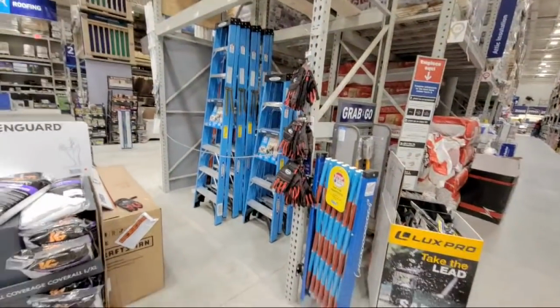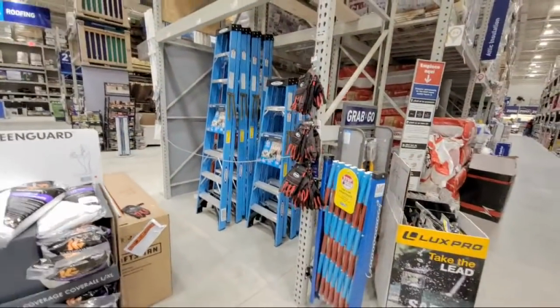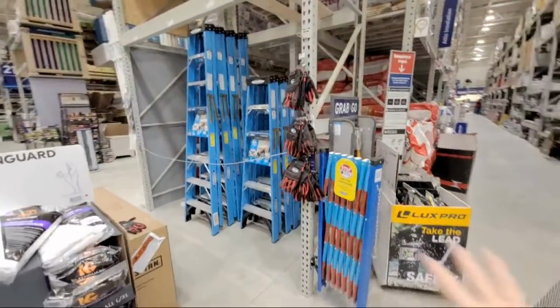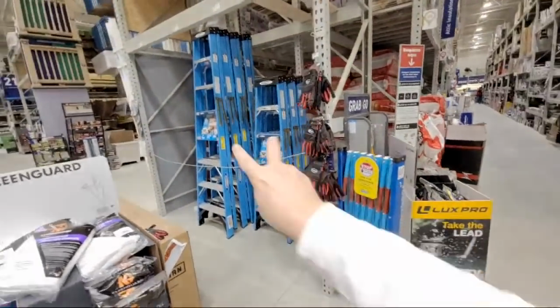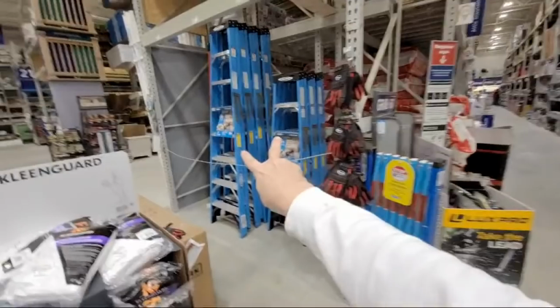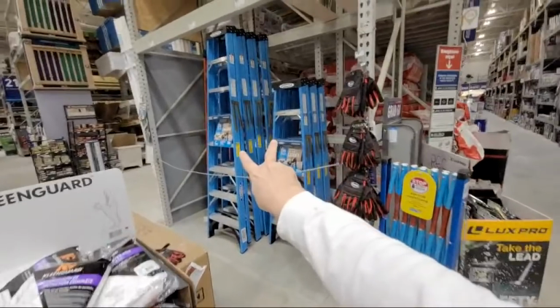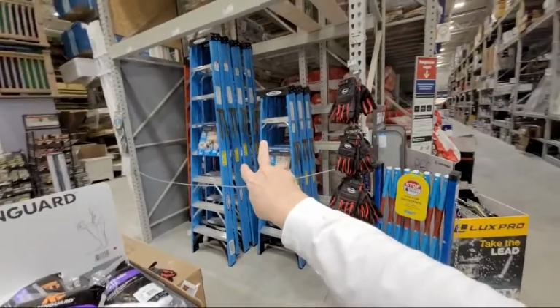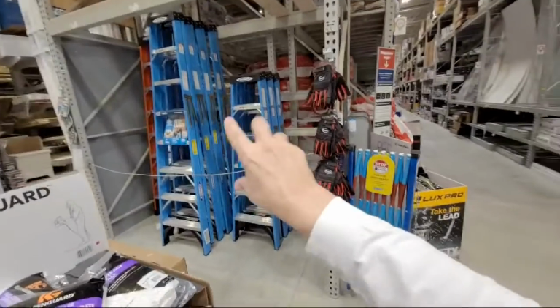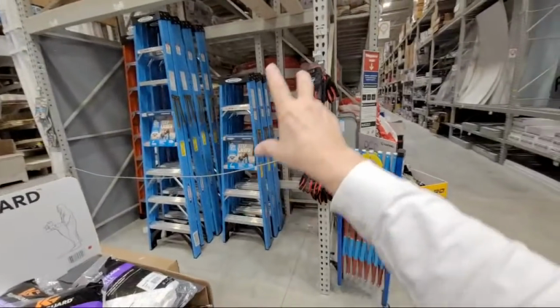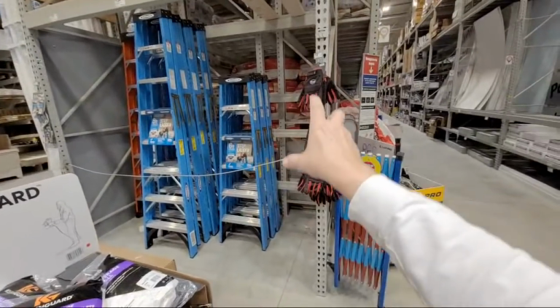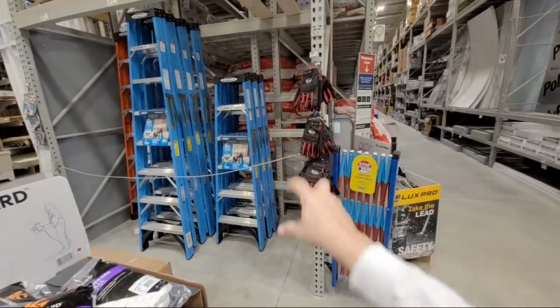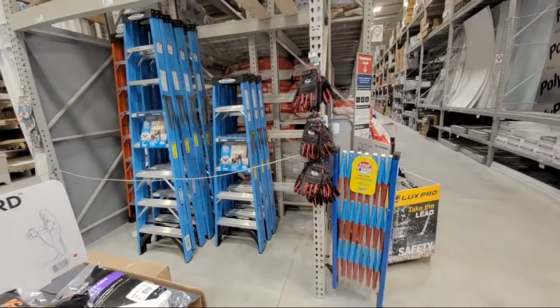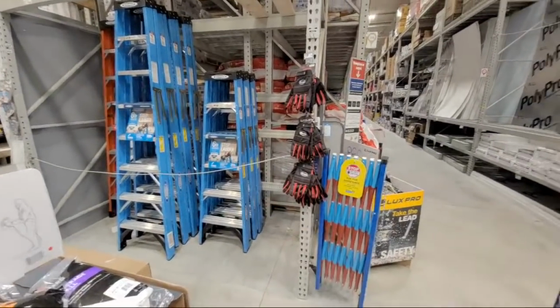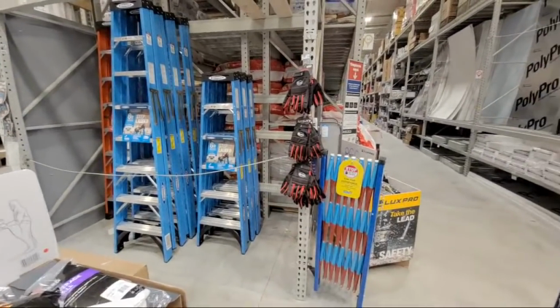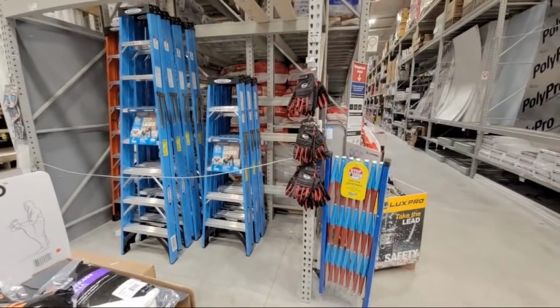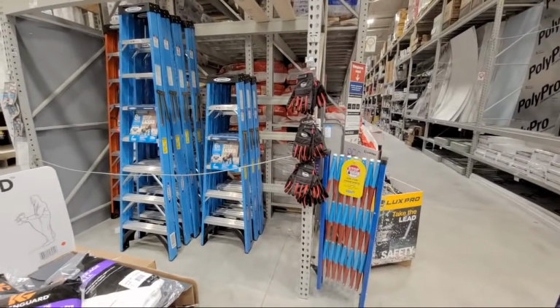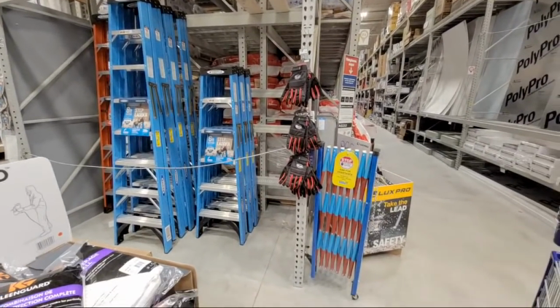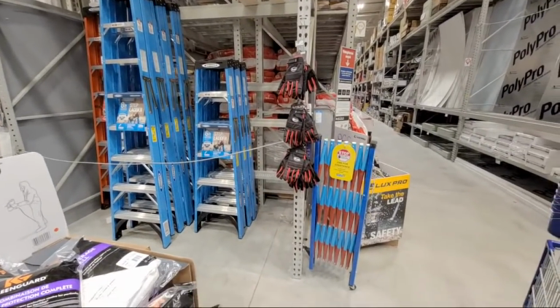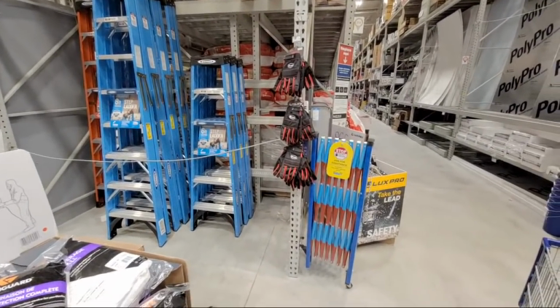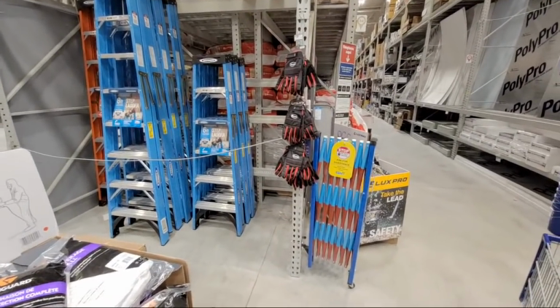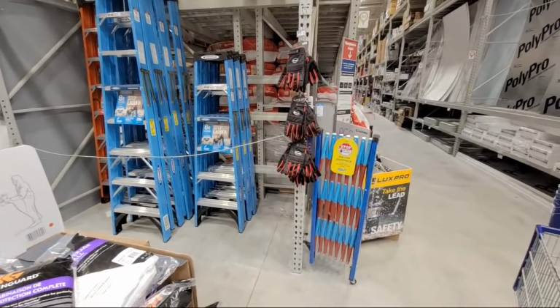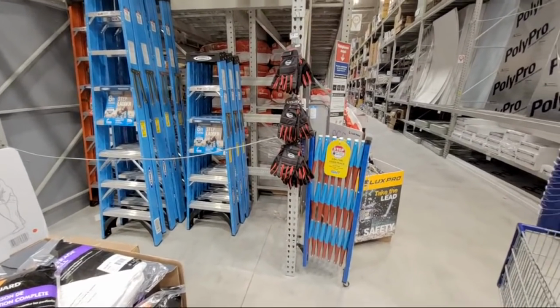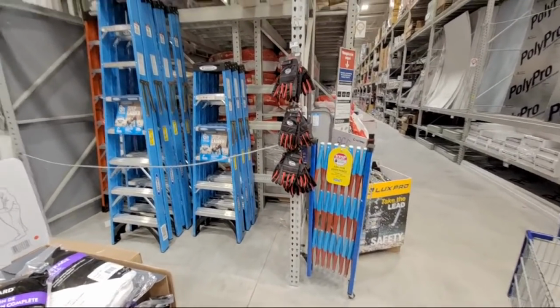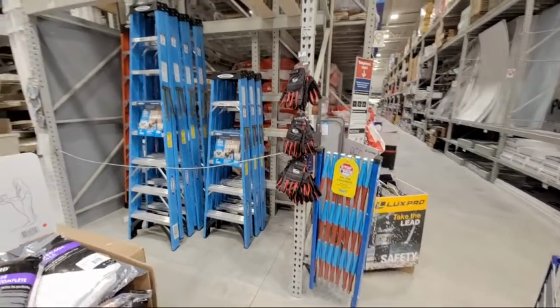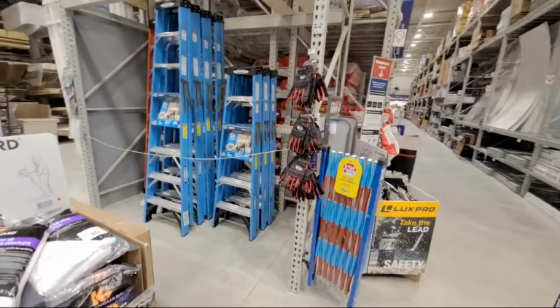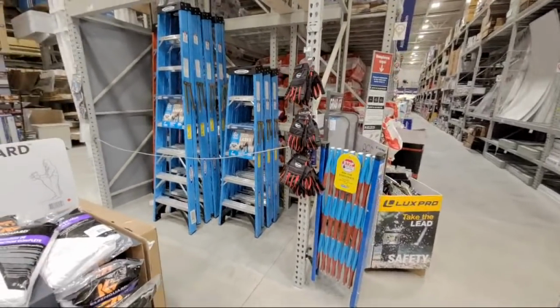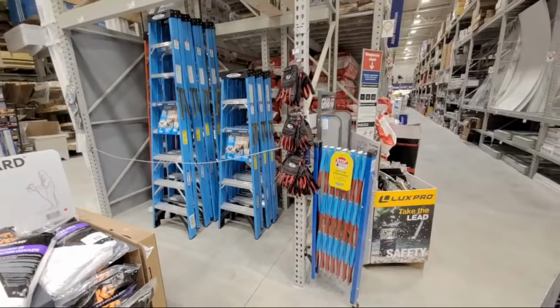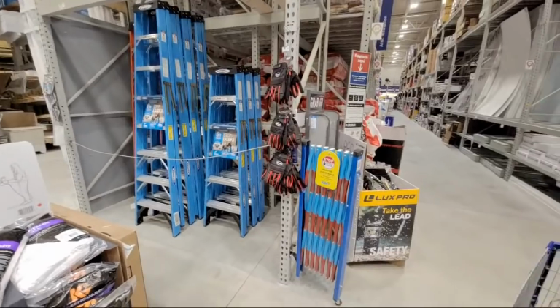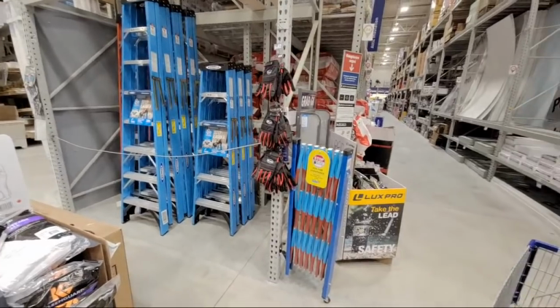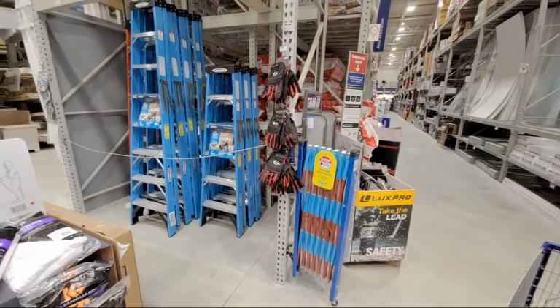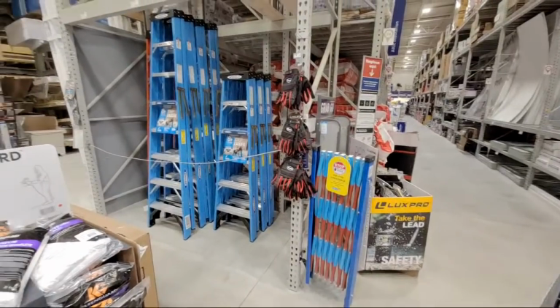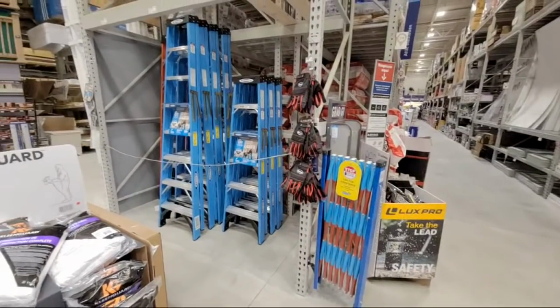Now remember, it's not the blue ones. It's the gray - the charcoal gray fiberglass. It's the one that they had on Black Friday.